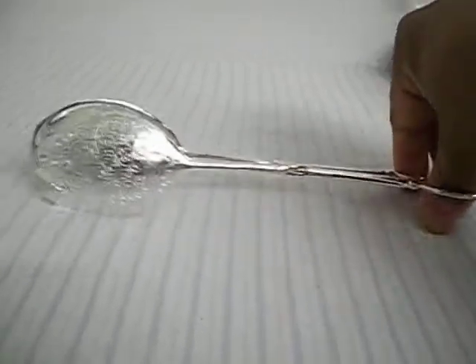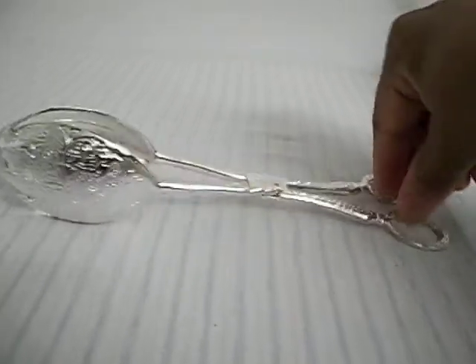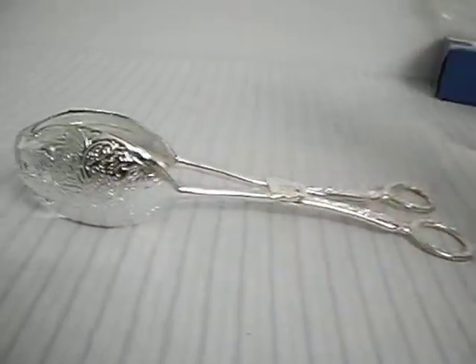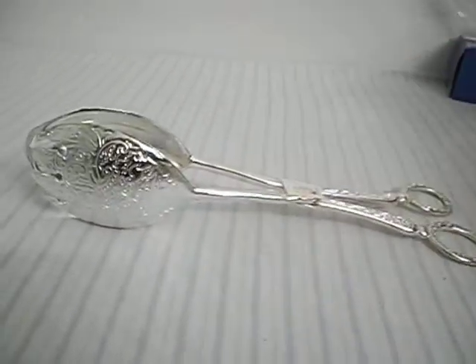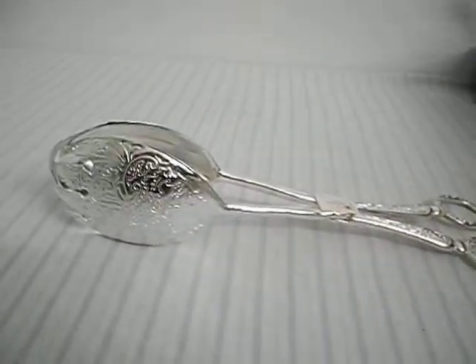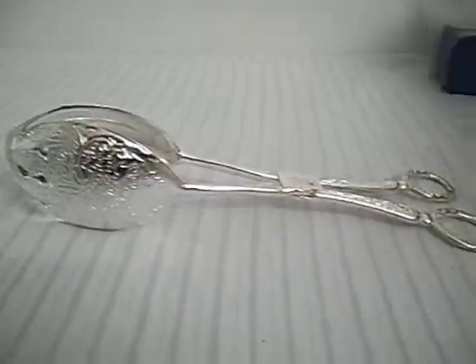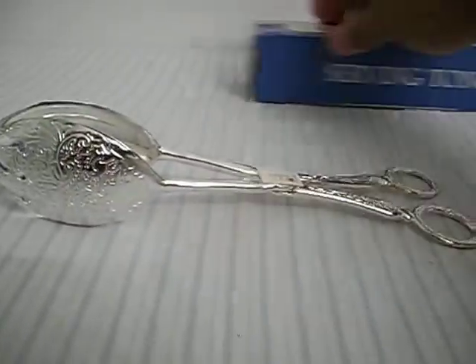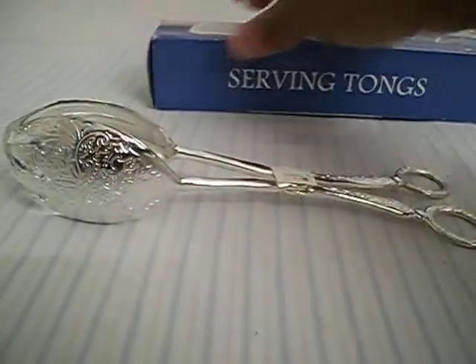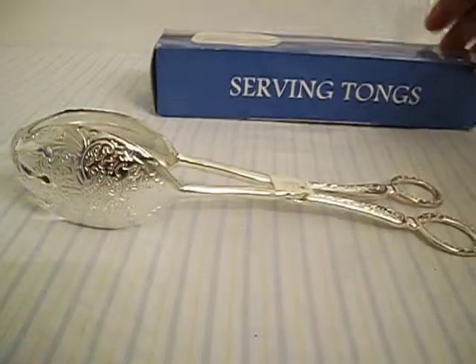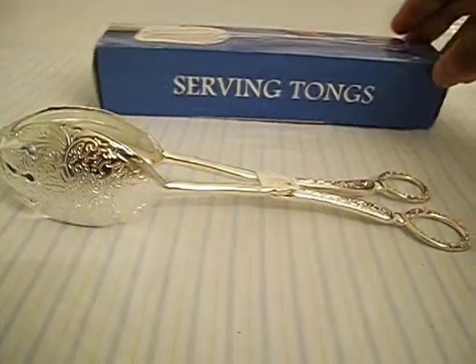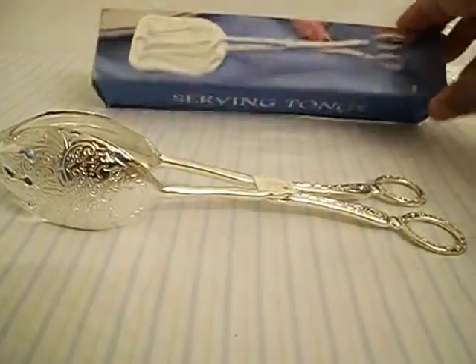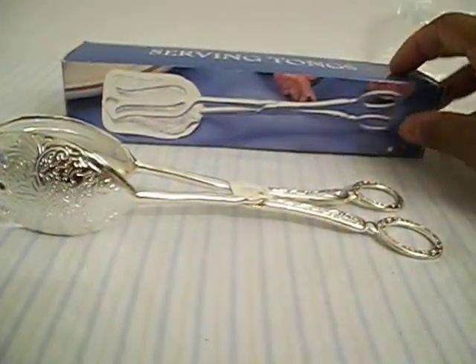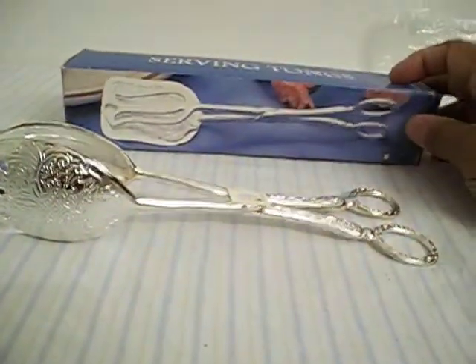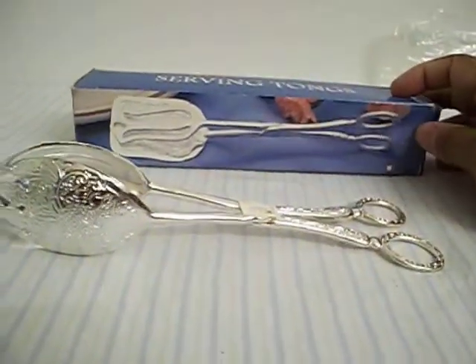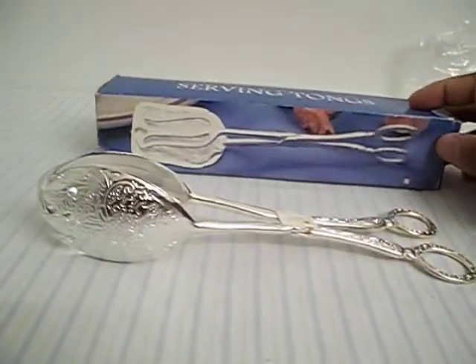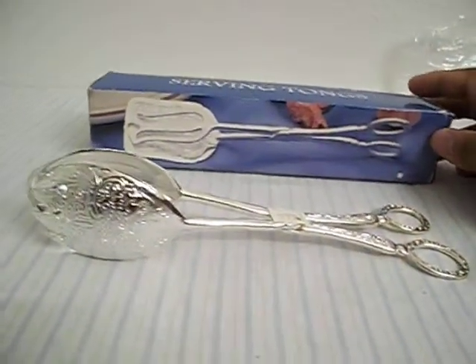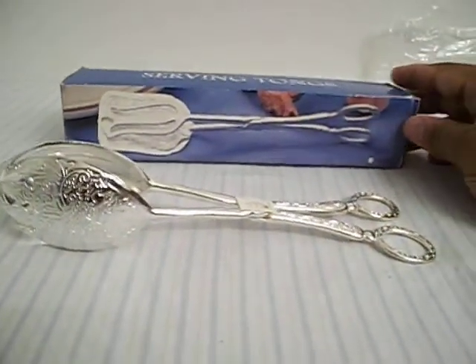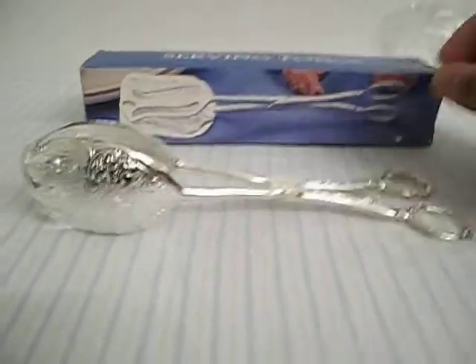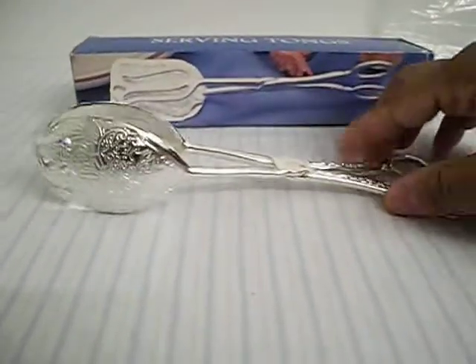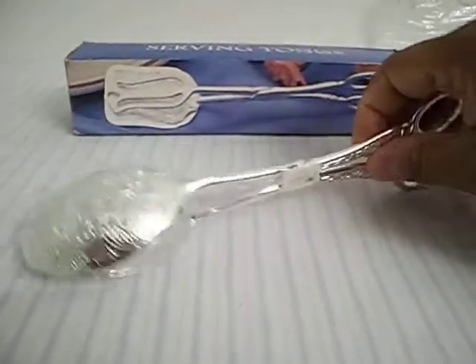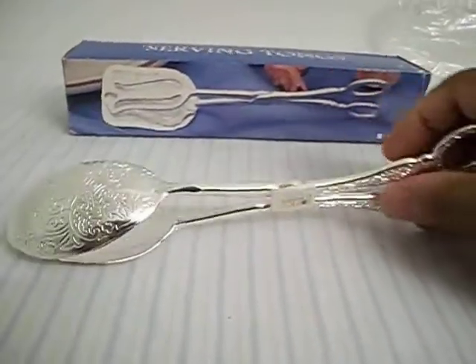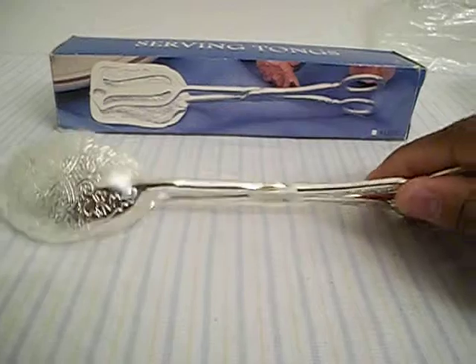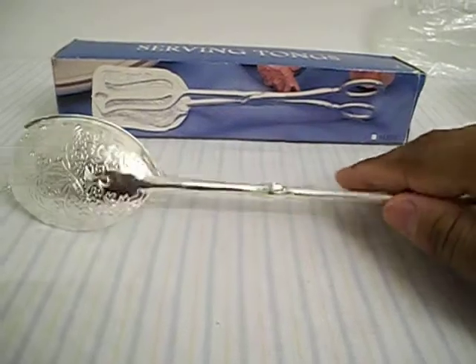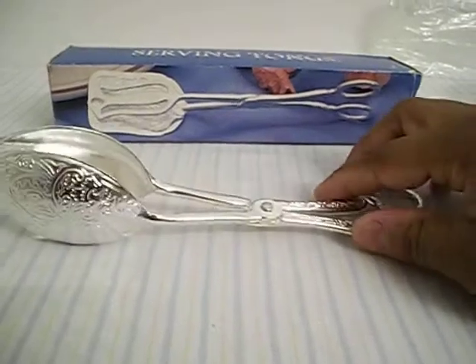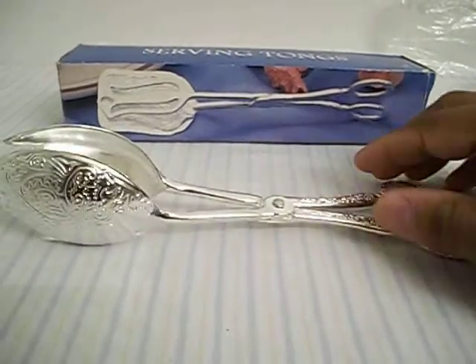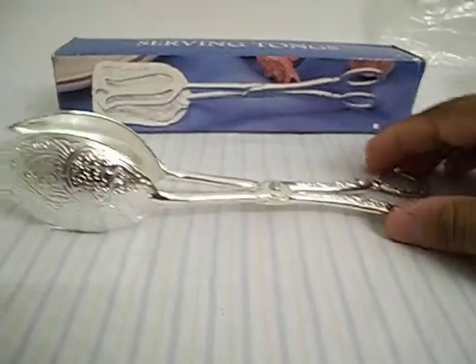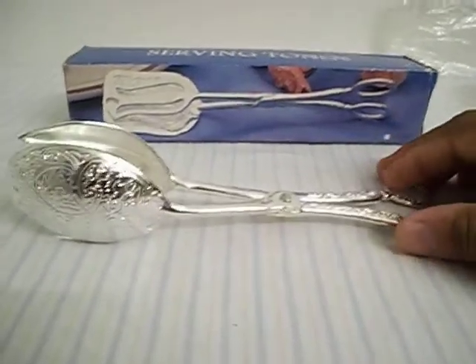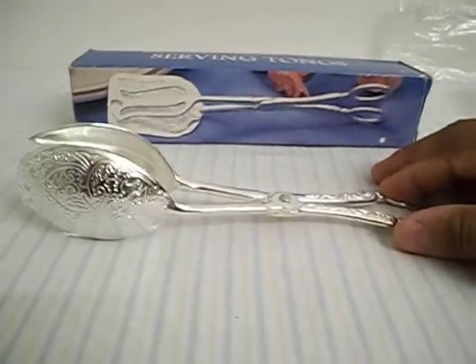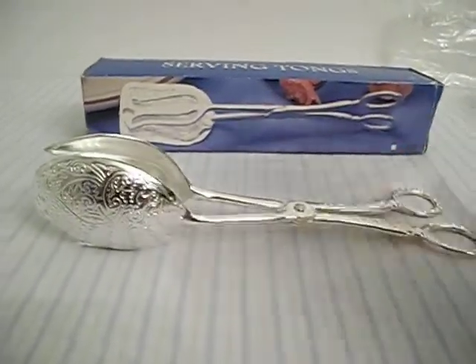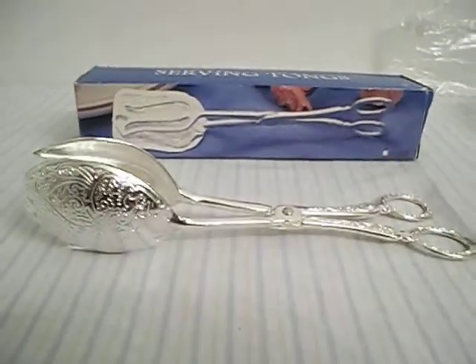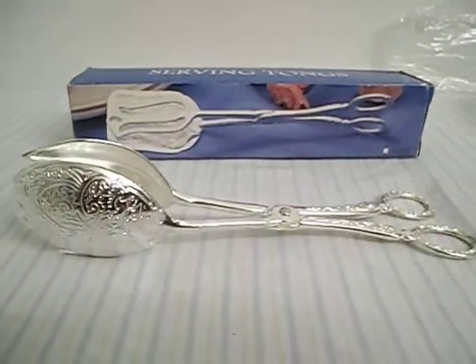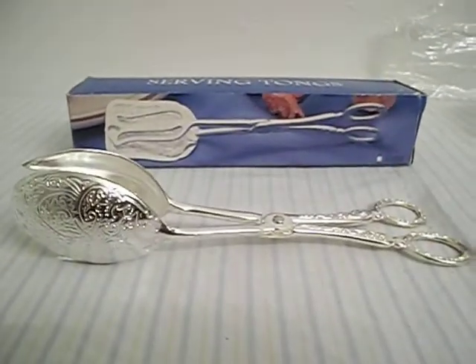And there we have it — the silver tongs that we have up for sale on Craigslist. Not saying that they are made out of silver, just saying the color is silver.